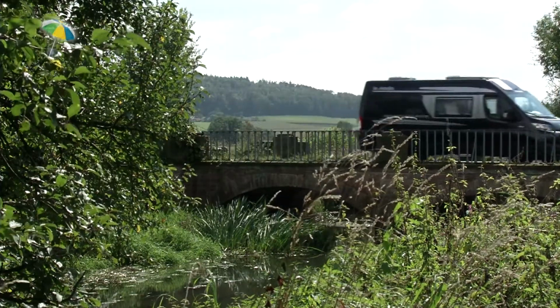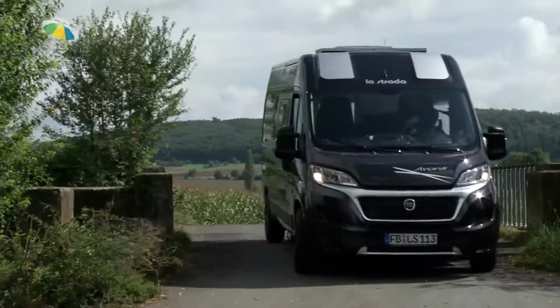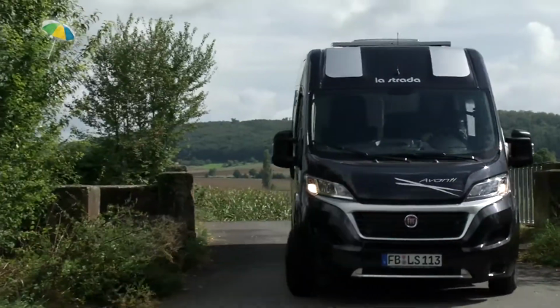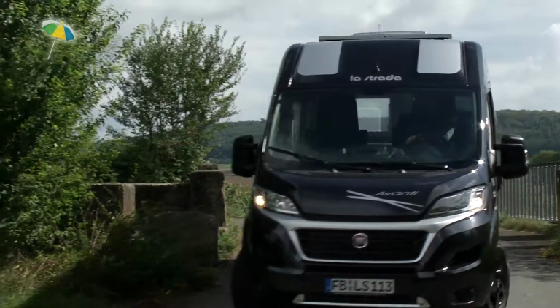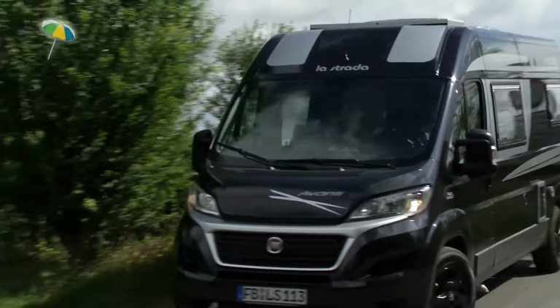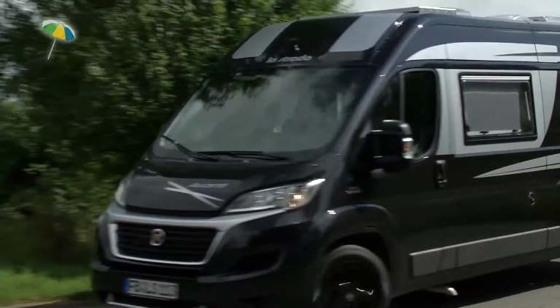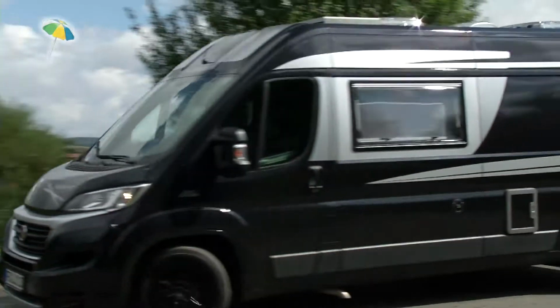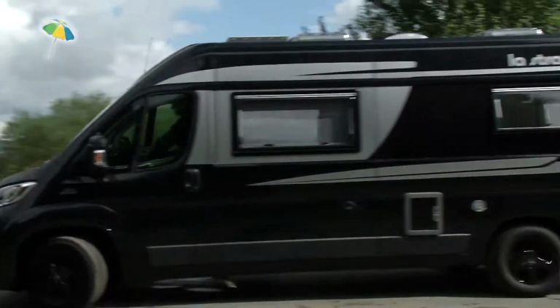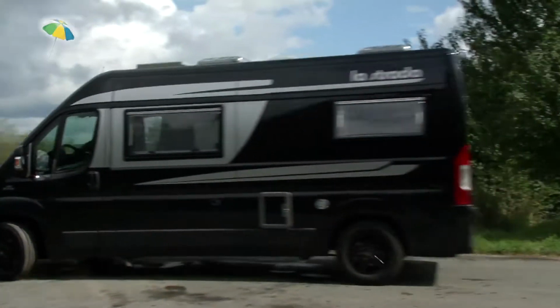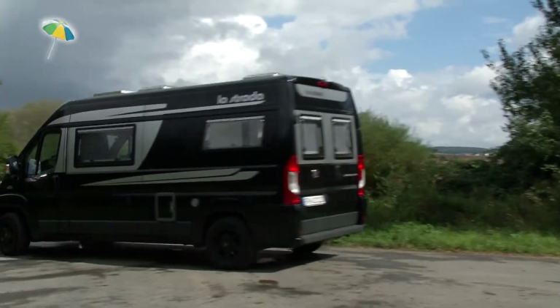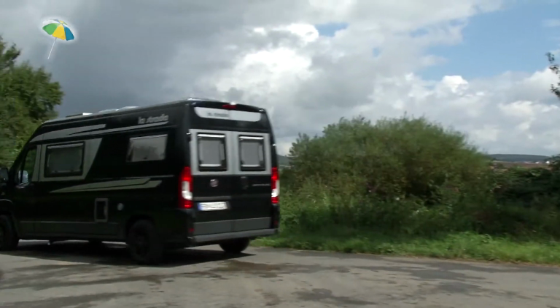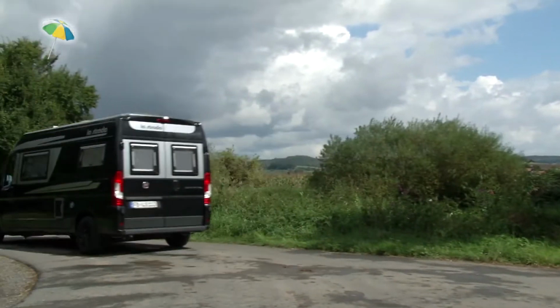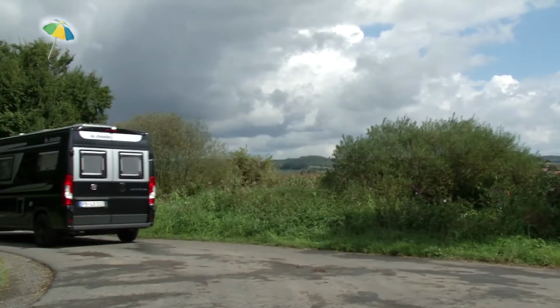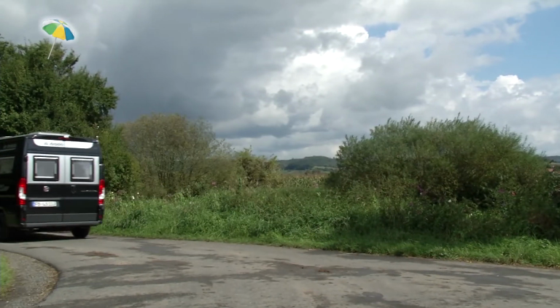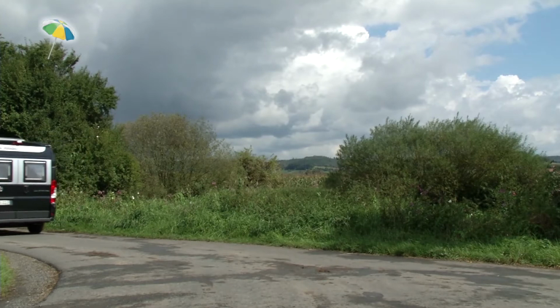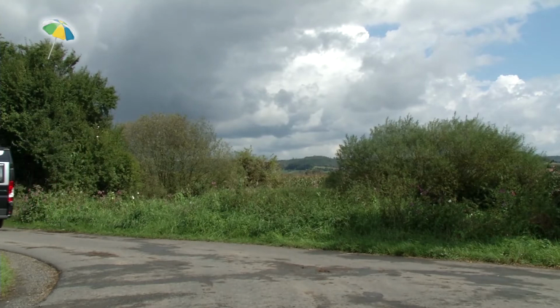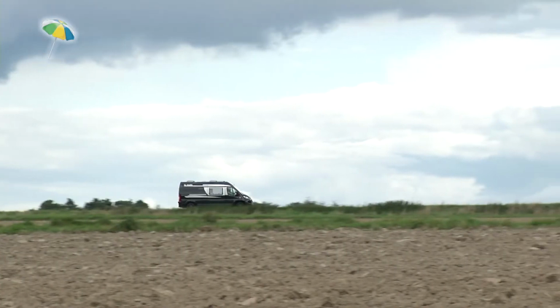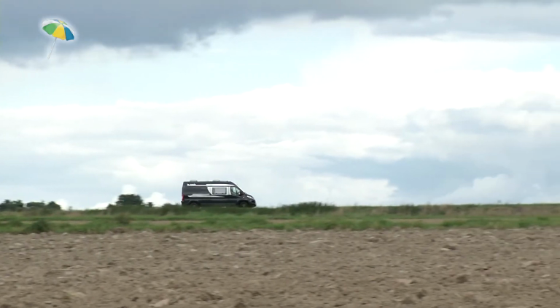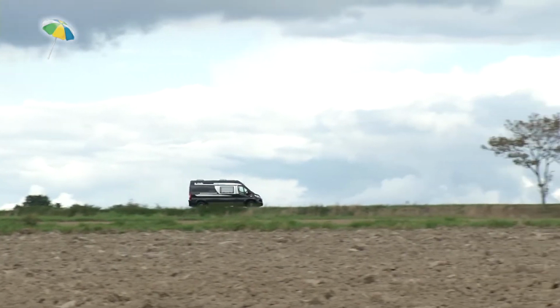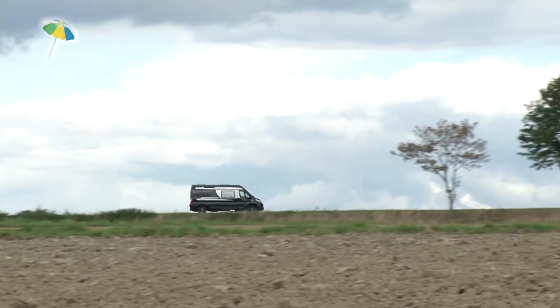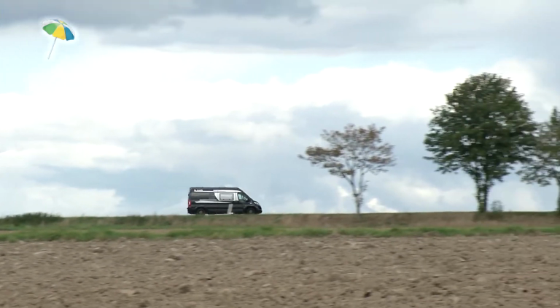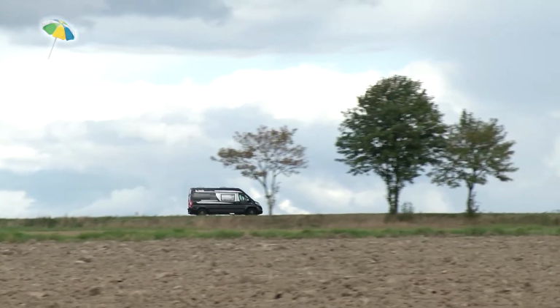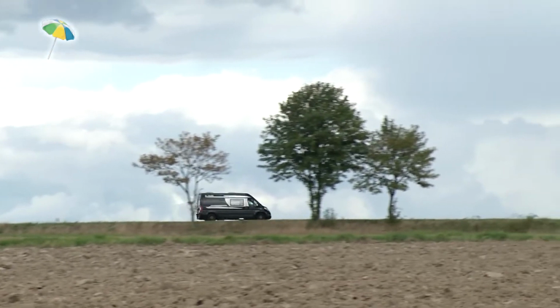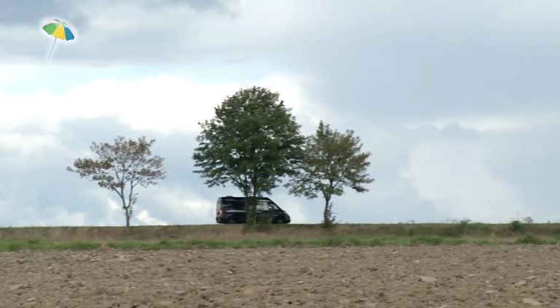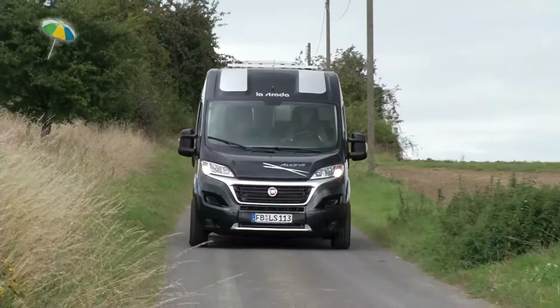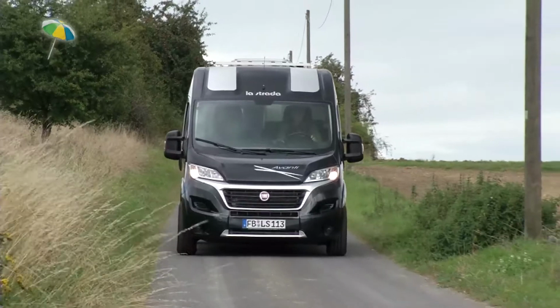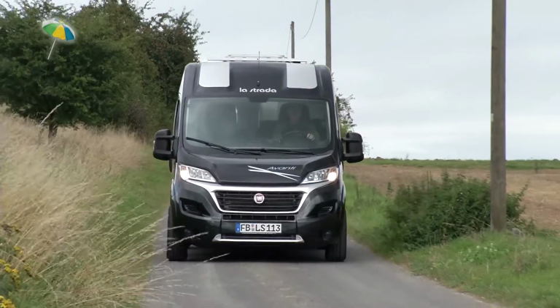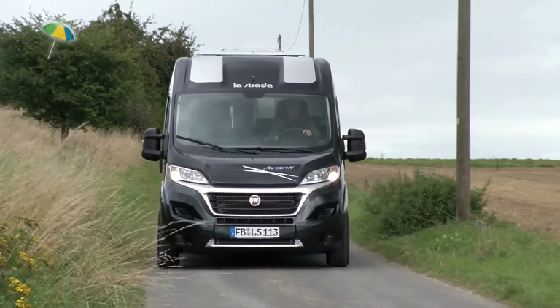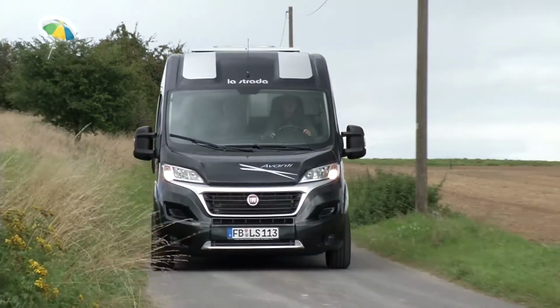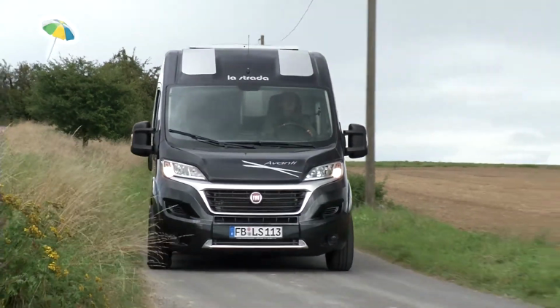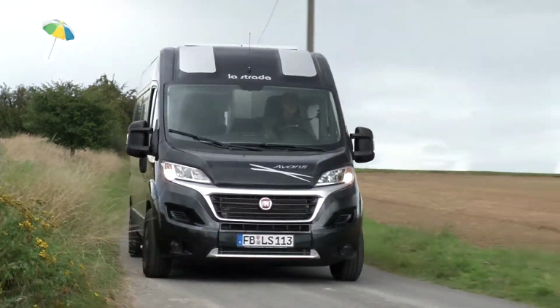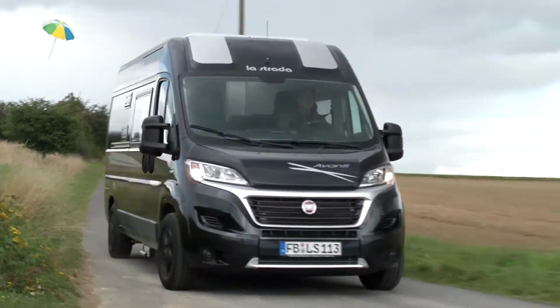With the new Fiat Ducato van, the Avanti L offers numerous benefits. All models feature, as standard, the Electronic Driving Stability Programme ESP, which includes electronic rollover prevention, hill hold control, anti-slip control and electronic brake assistant.